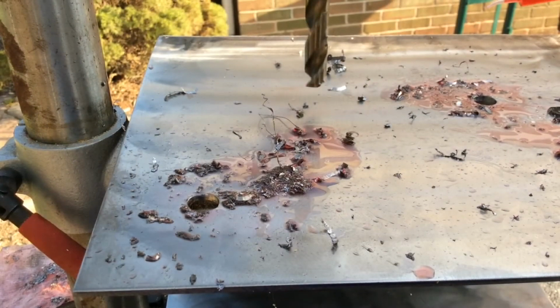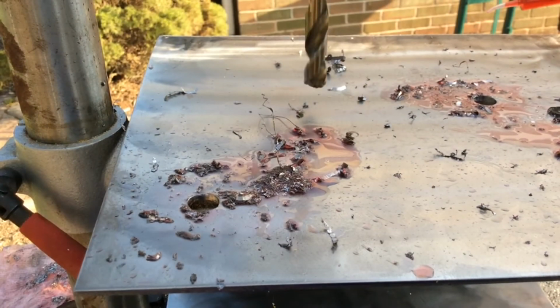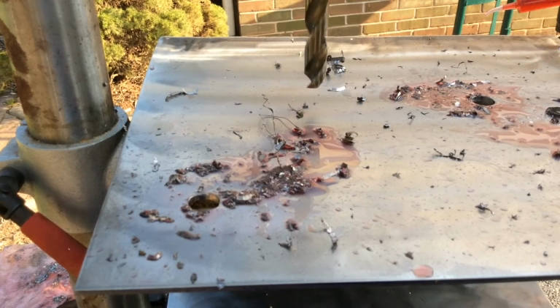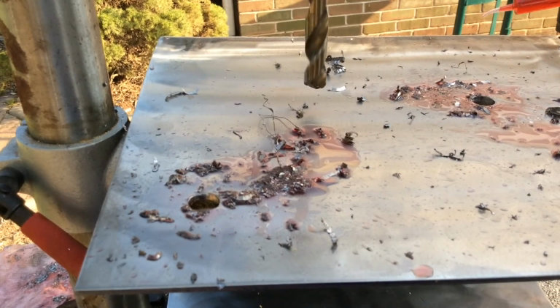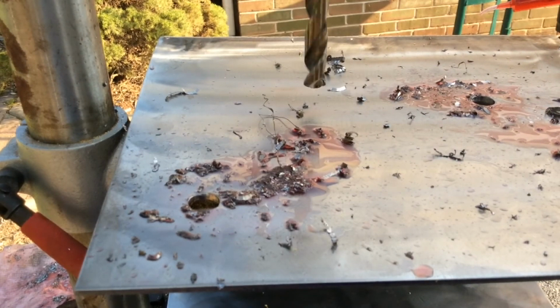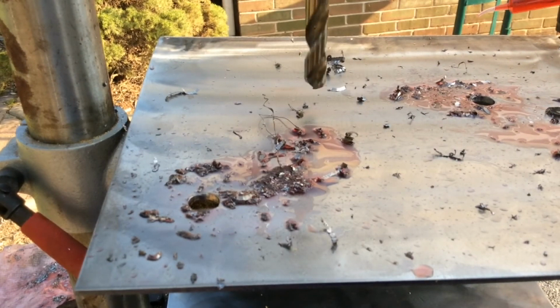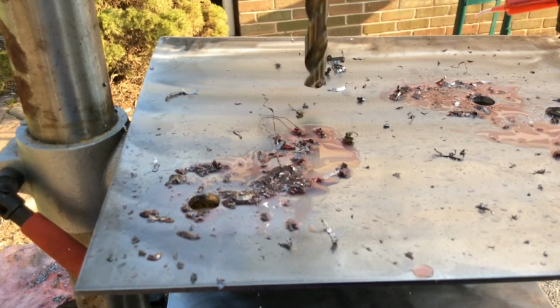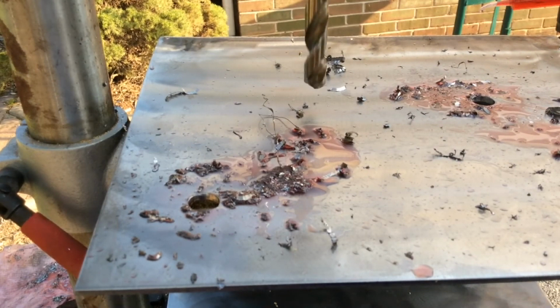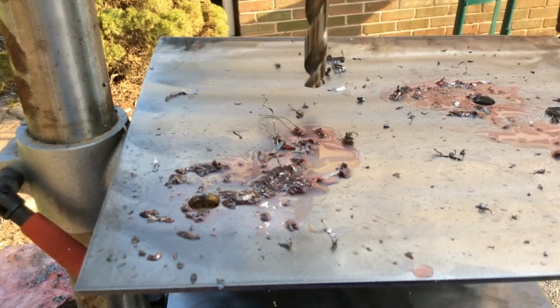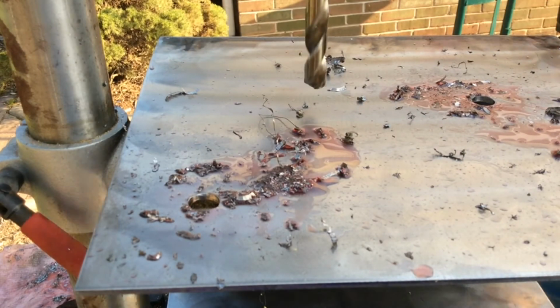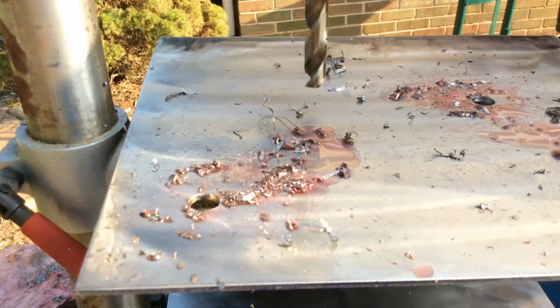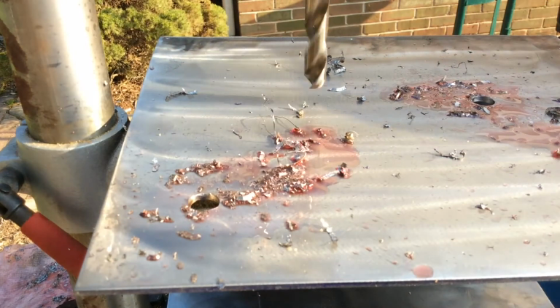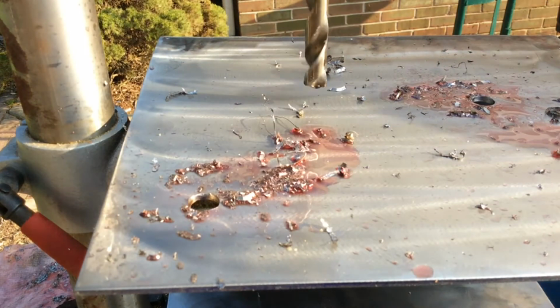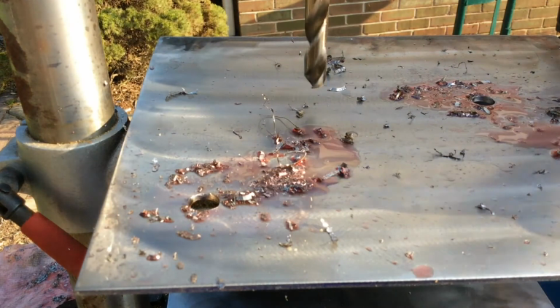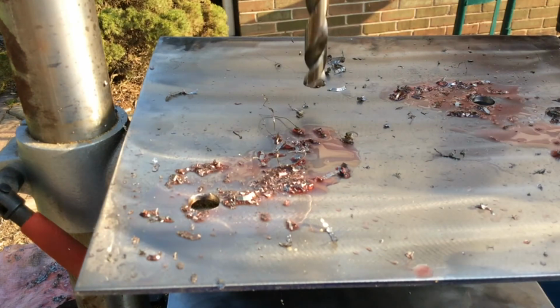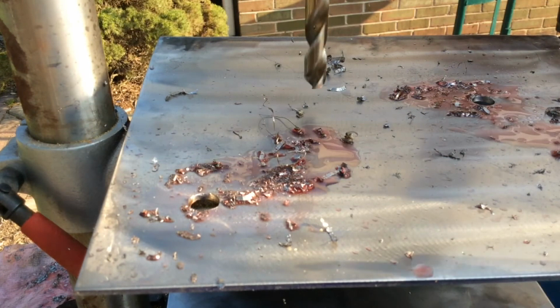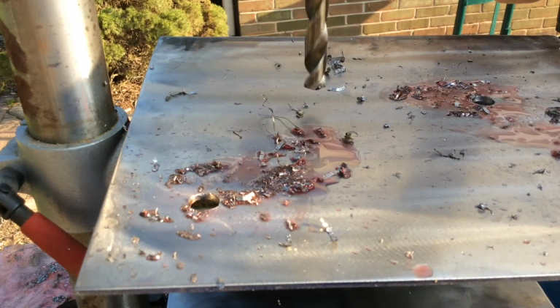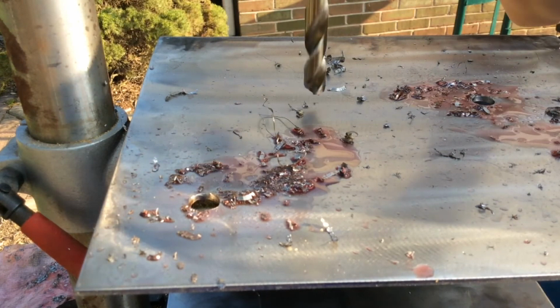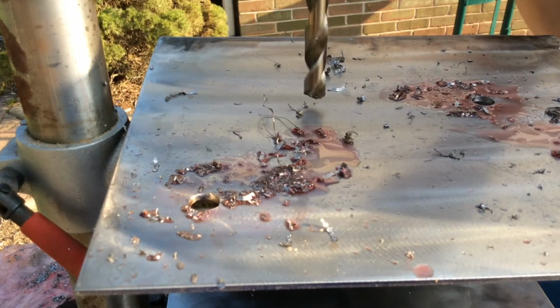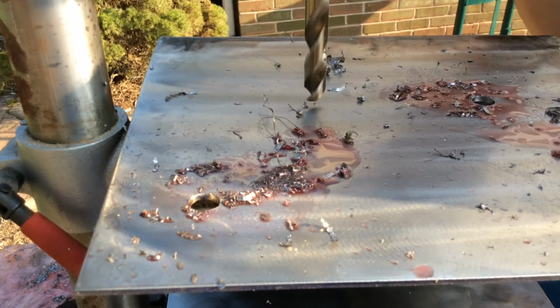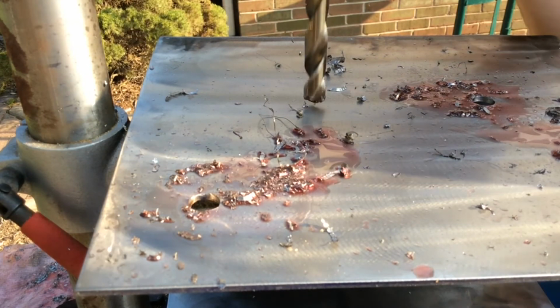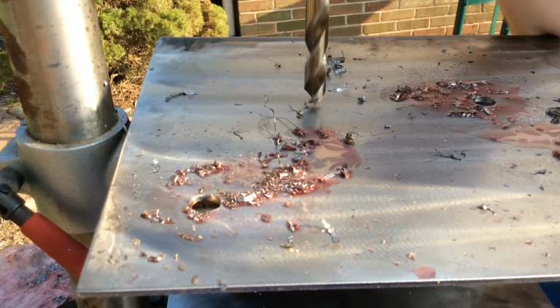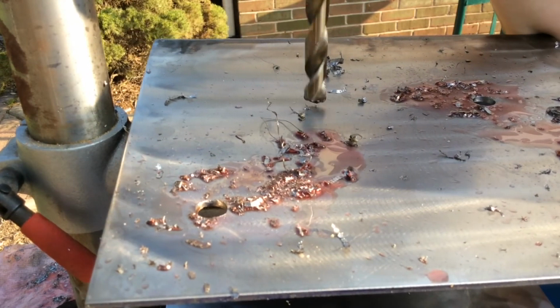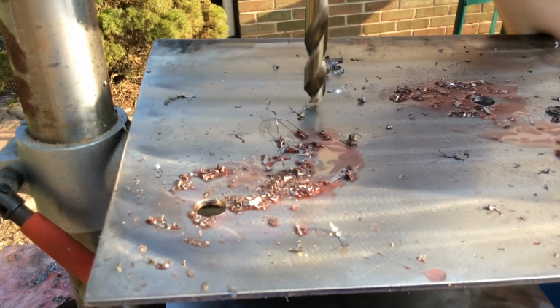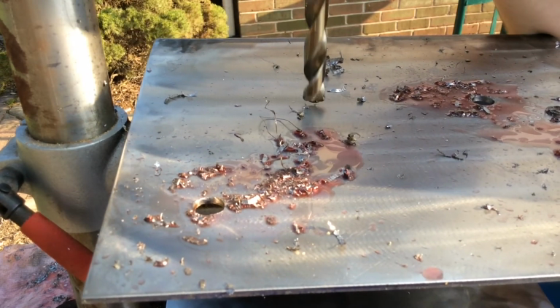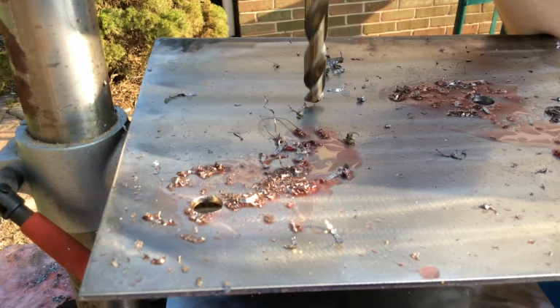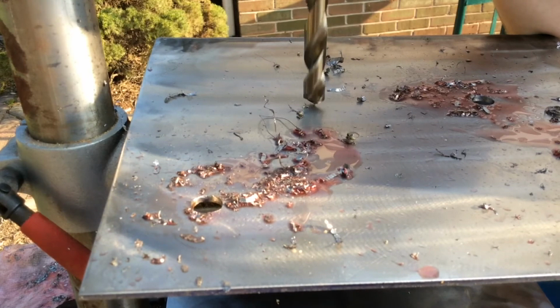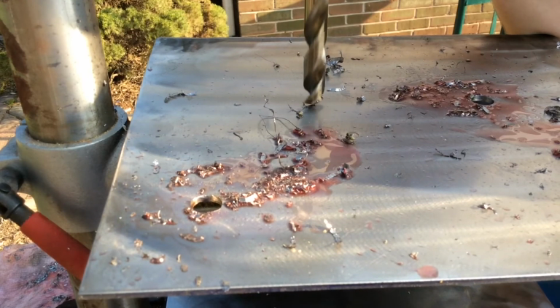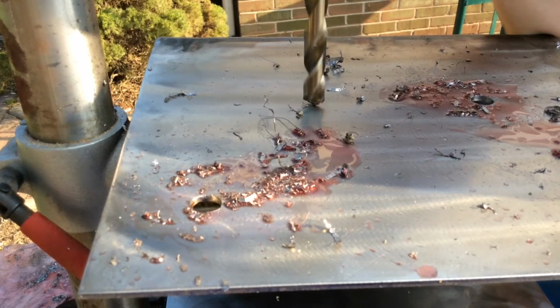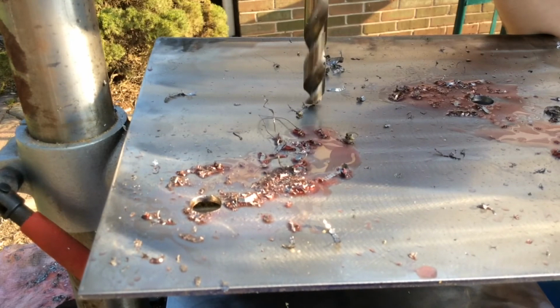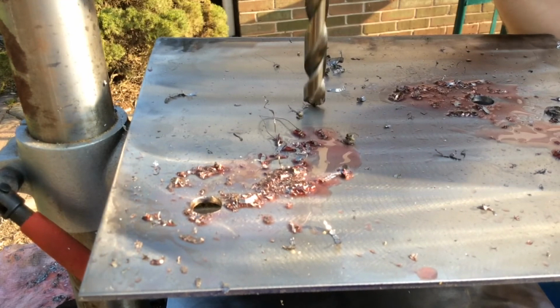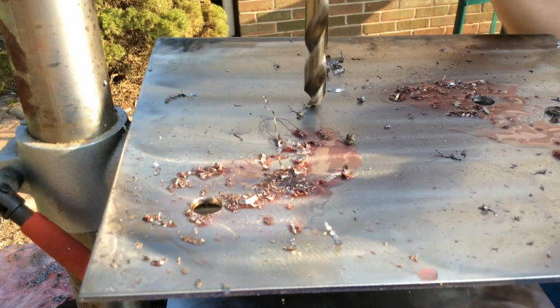We finally got all the other holes drilled. We're on the last one now, so we're just going to push through it a little faster and use a ton of oil just to keep things cool and lubricated.